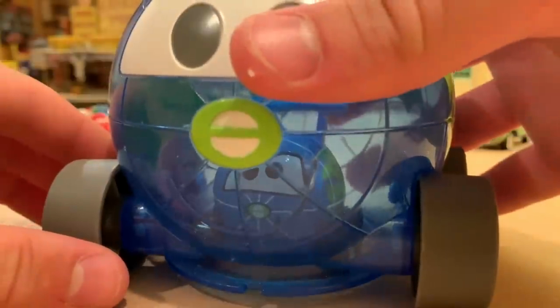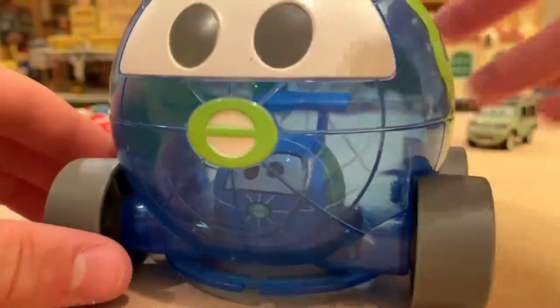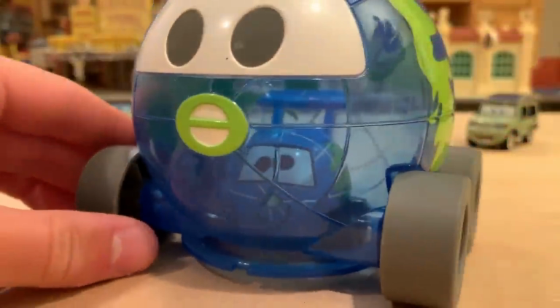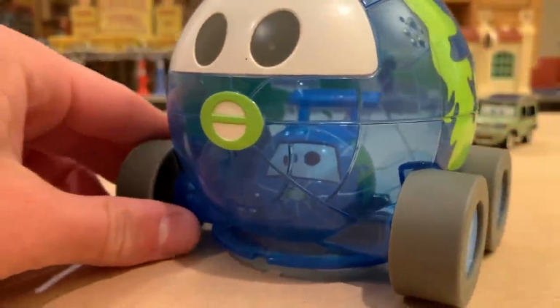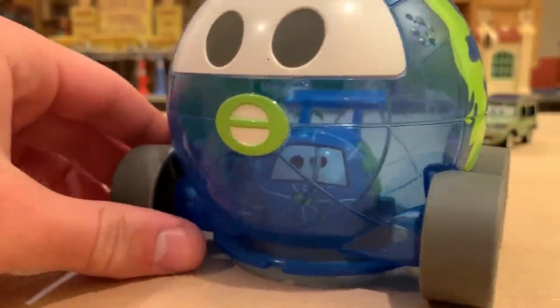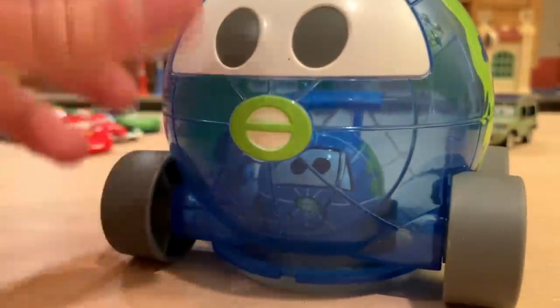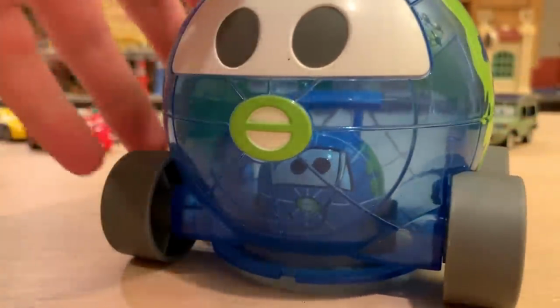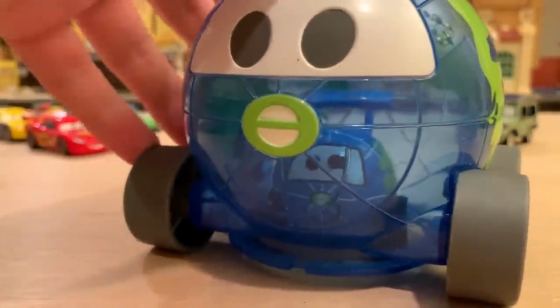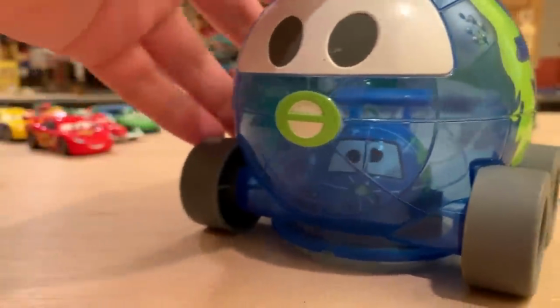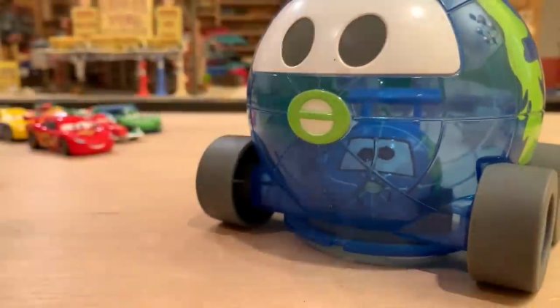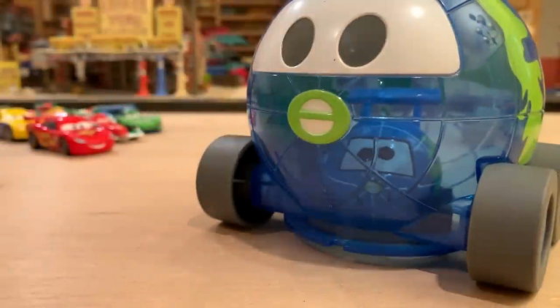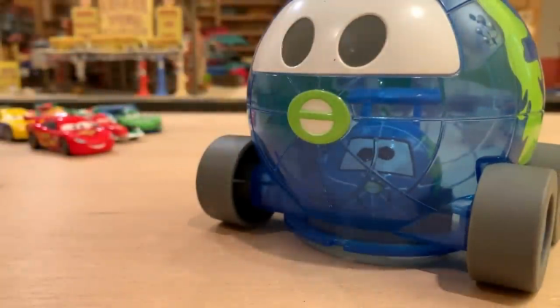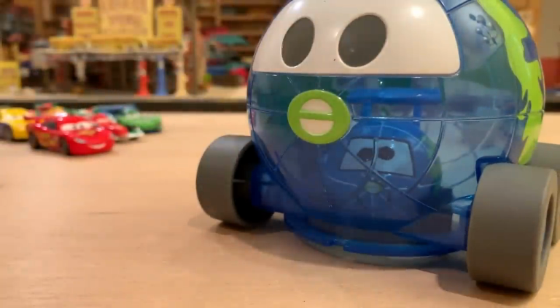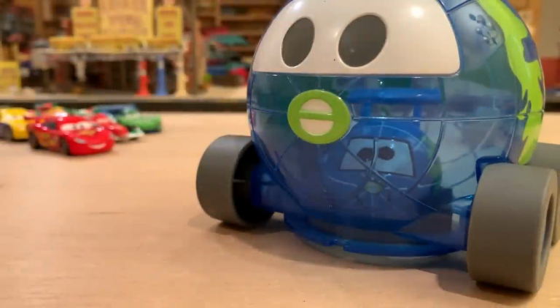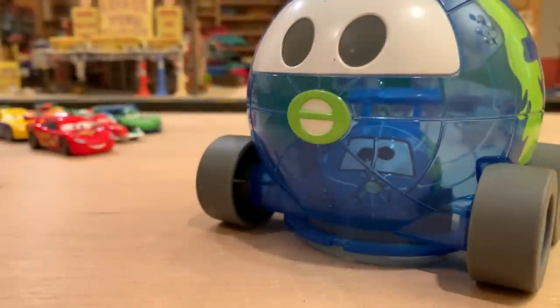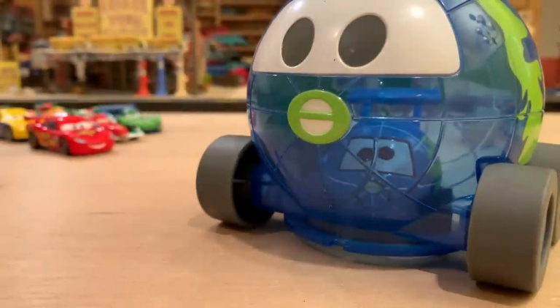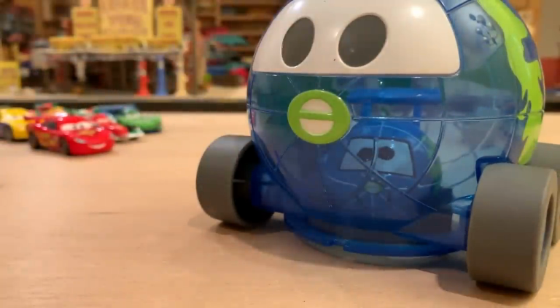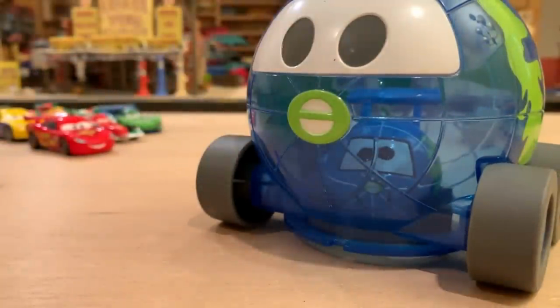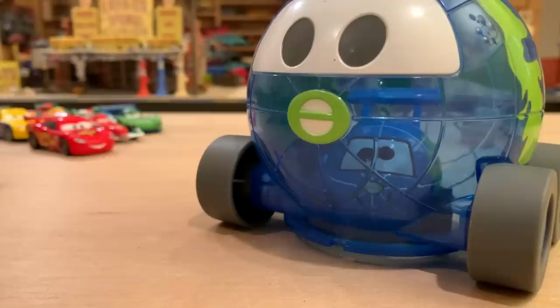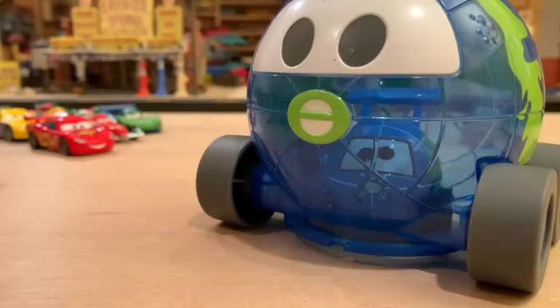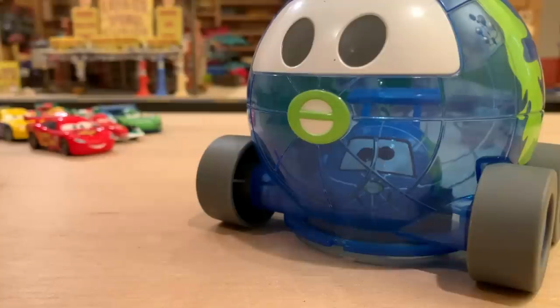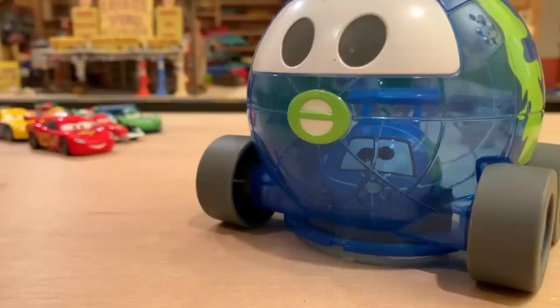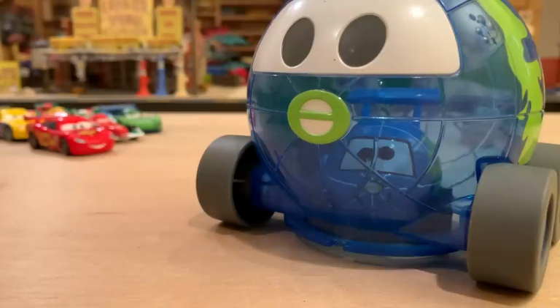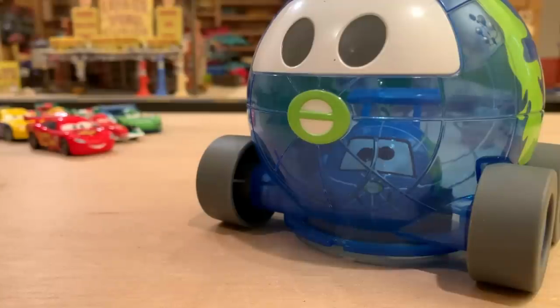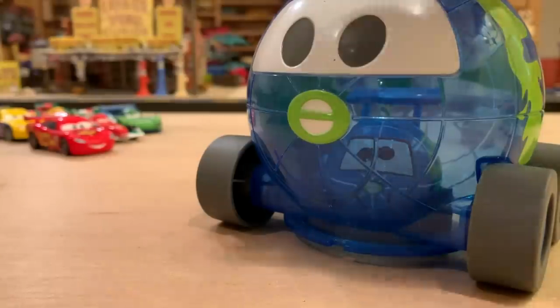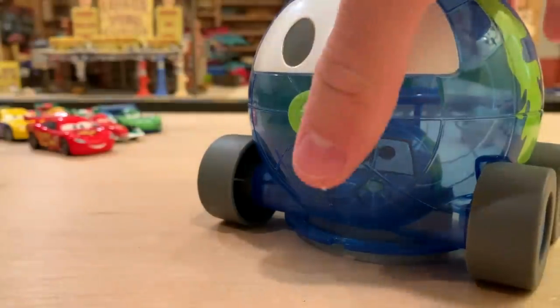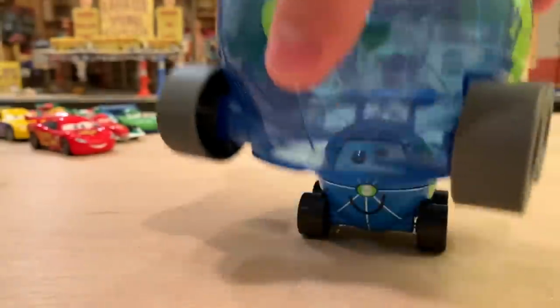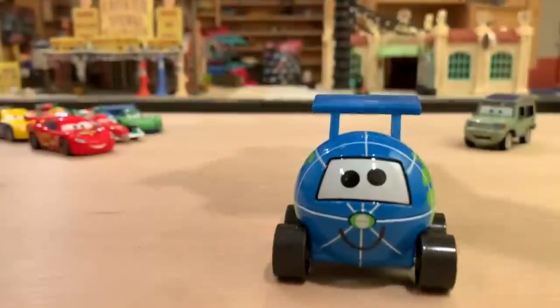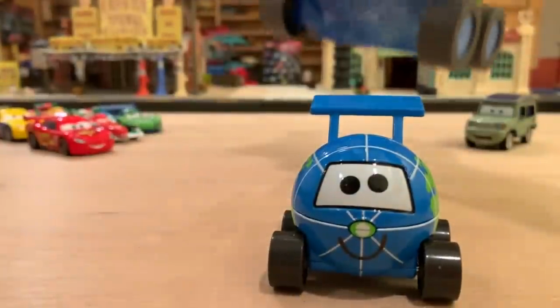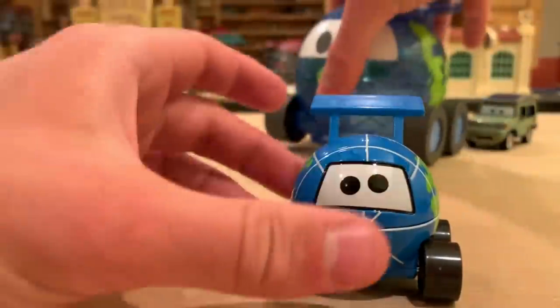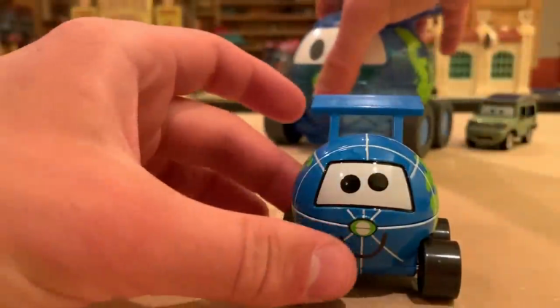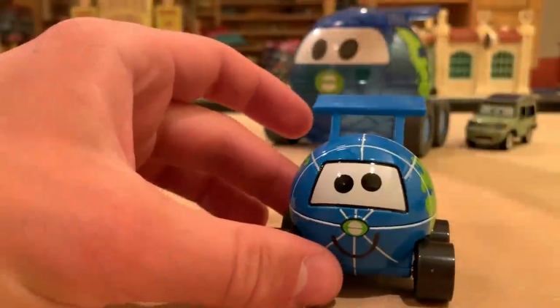Look at that double Globie! Globie eating Globie like Pac-Man — that's actually pretty cool.